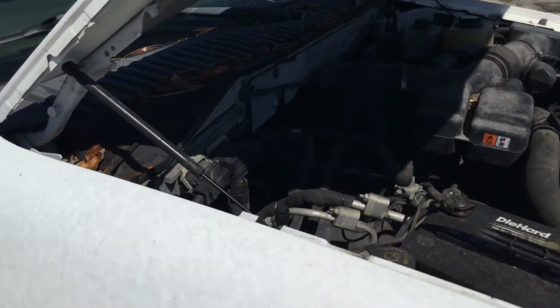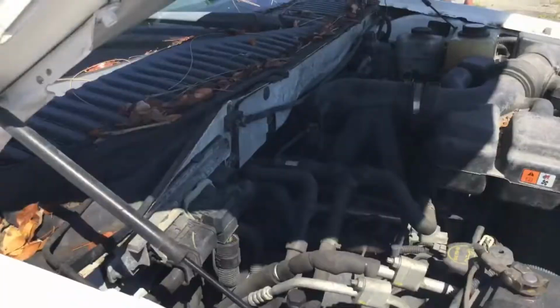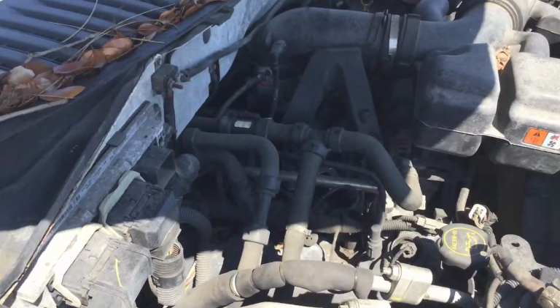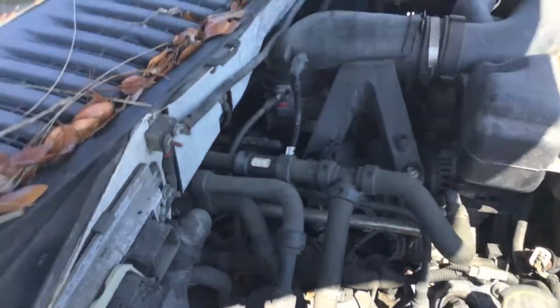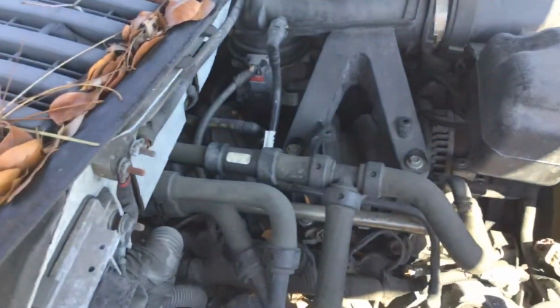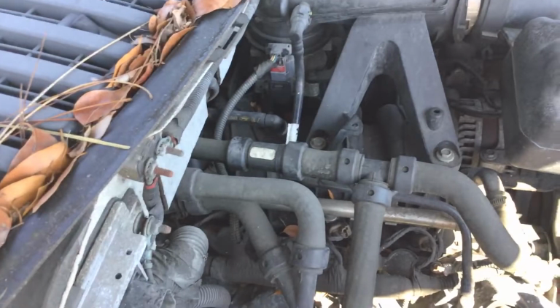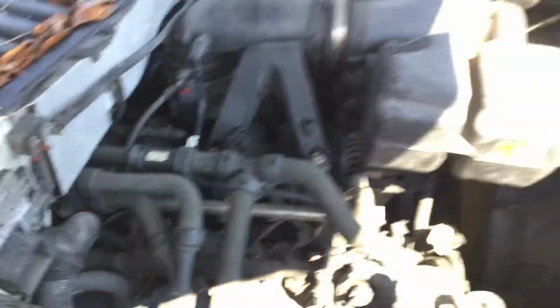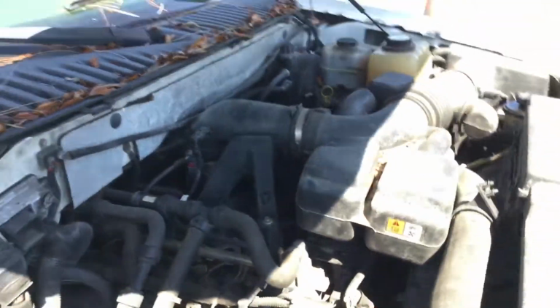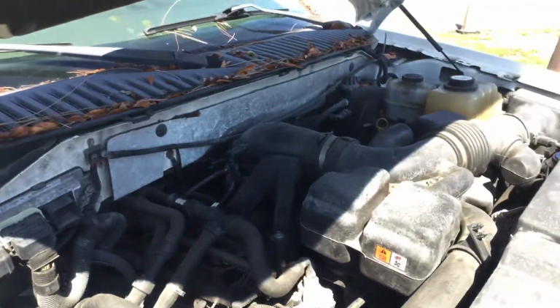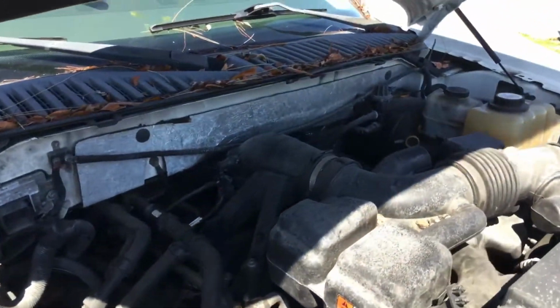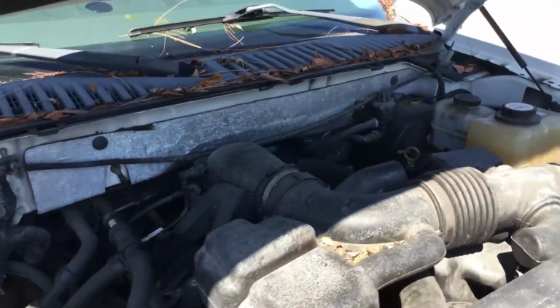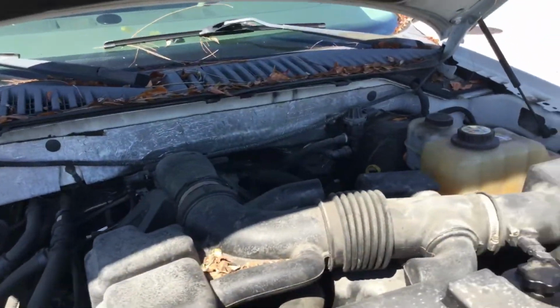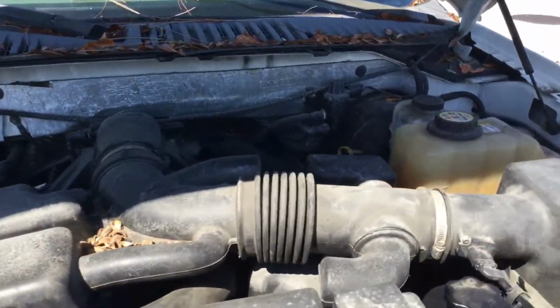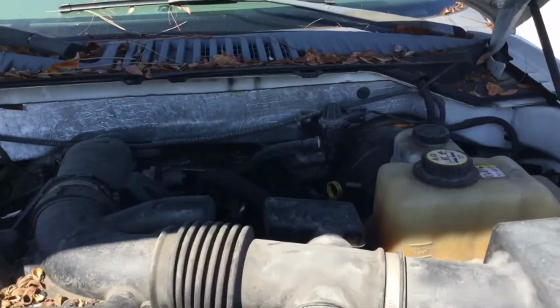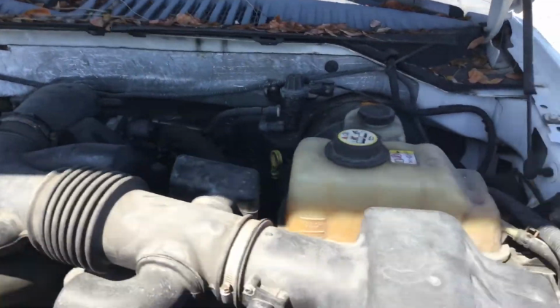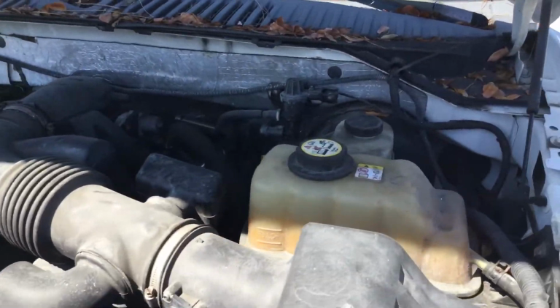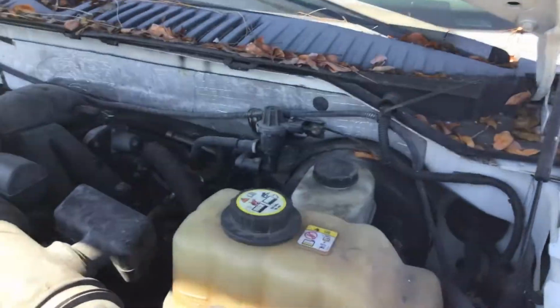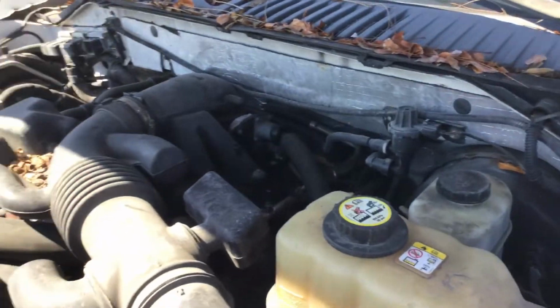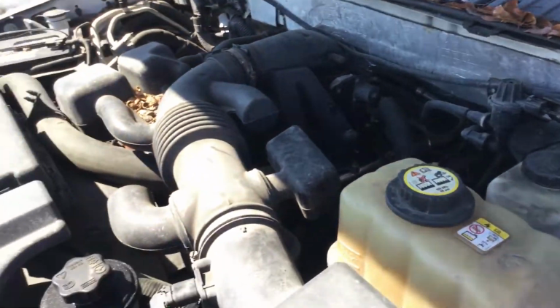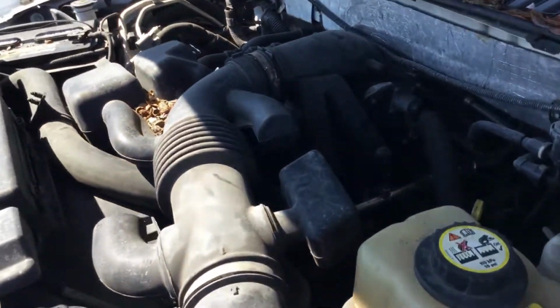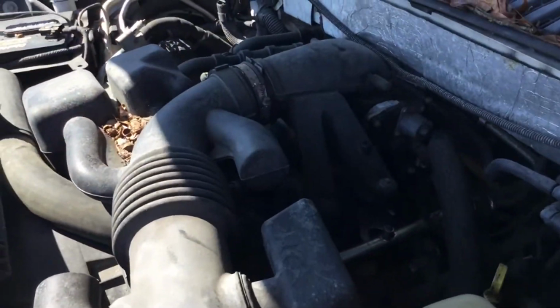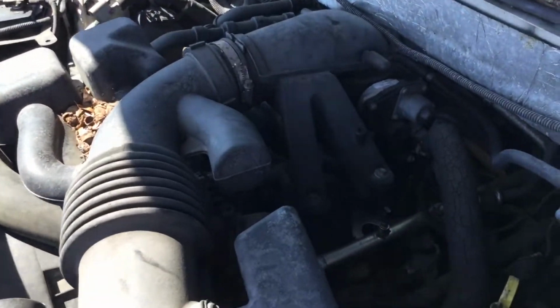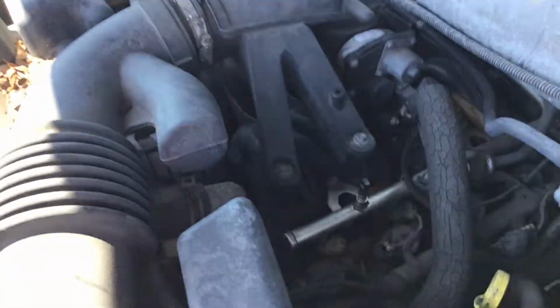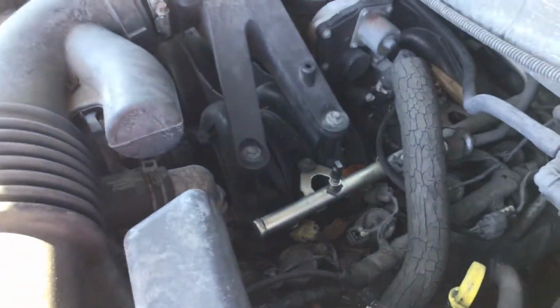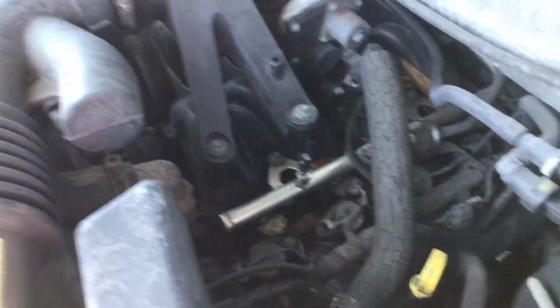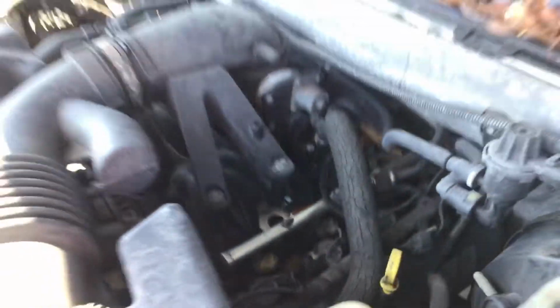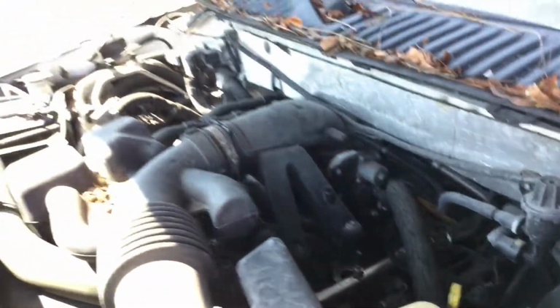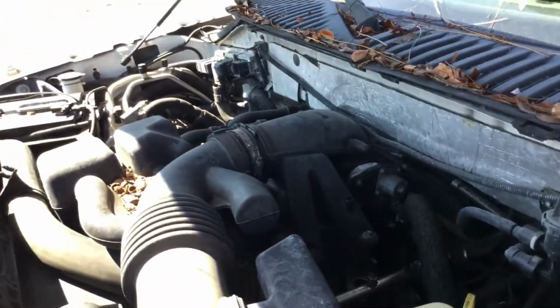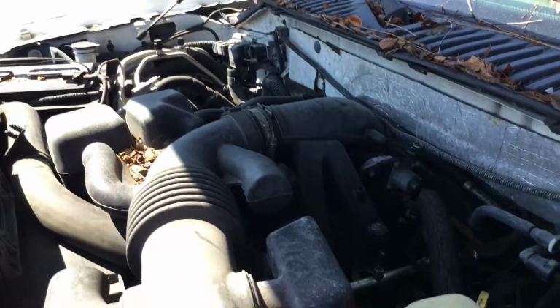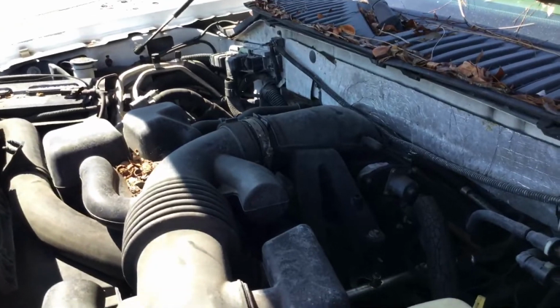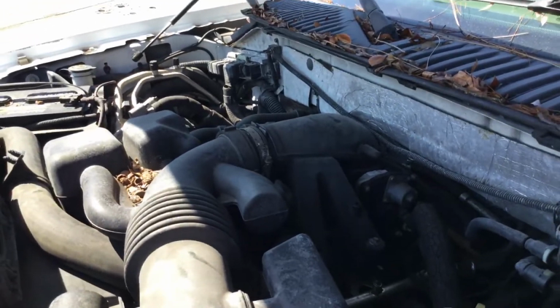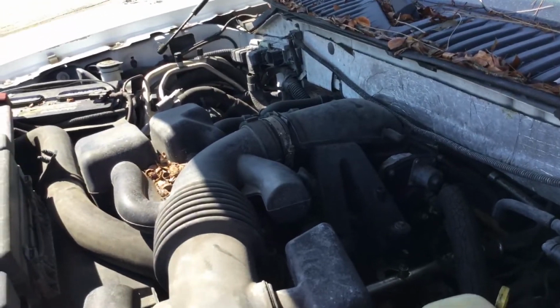The motor sounds good. I've had it running for almost an hour — it has not overheated. It's idling smooth, revs up nice. The automatic transmission engages and the AC, both front and rear, blow cold.